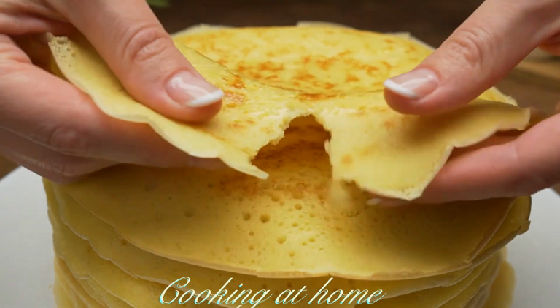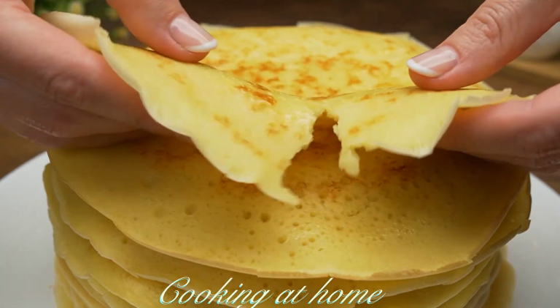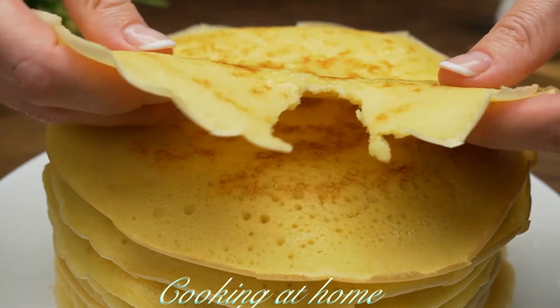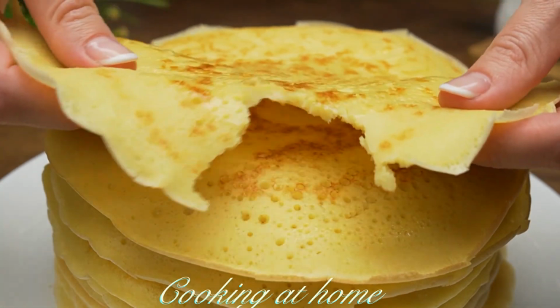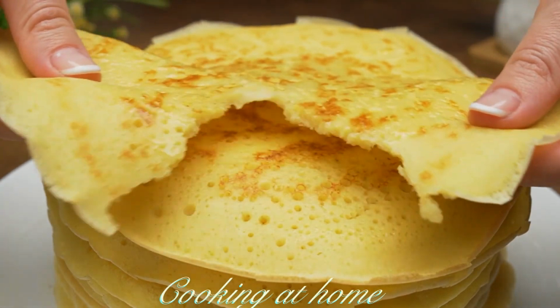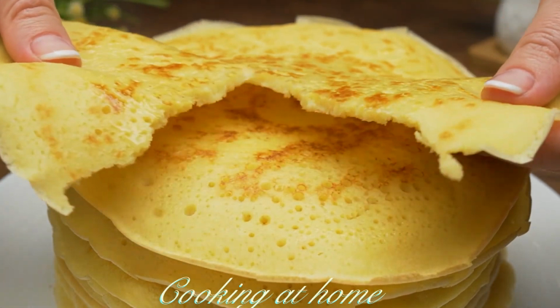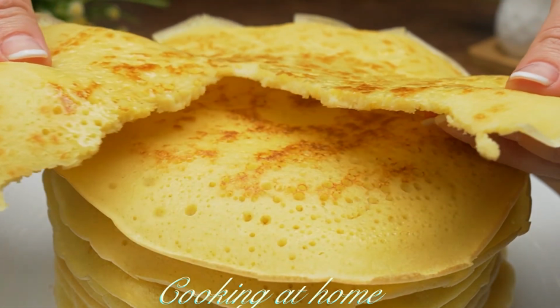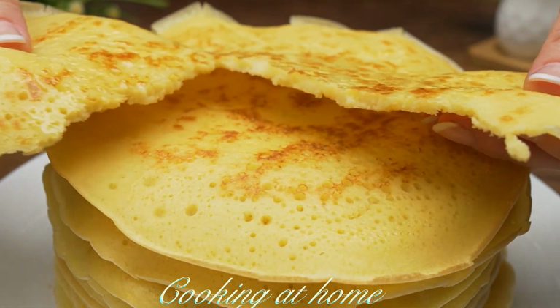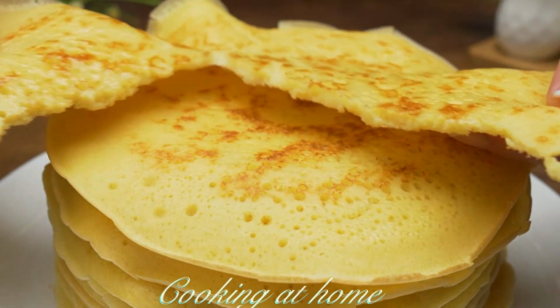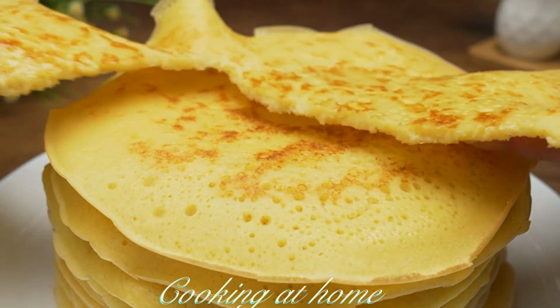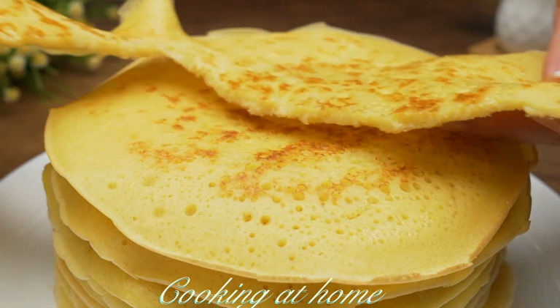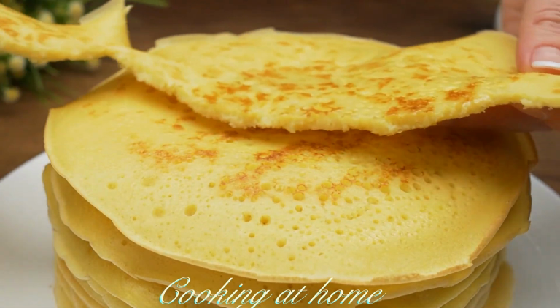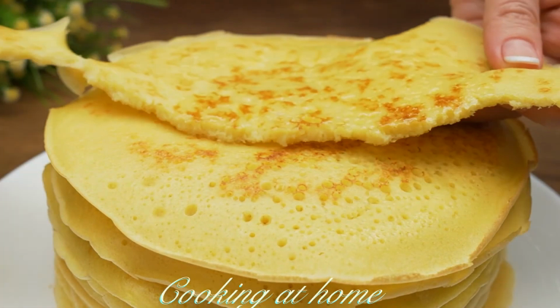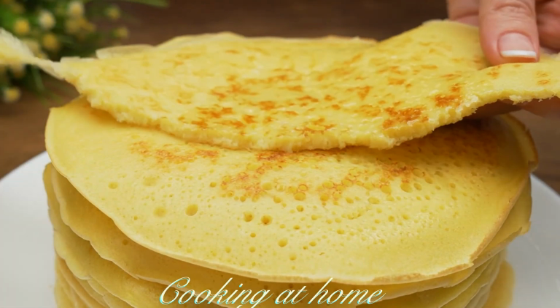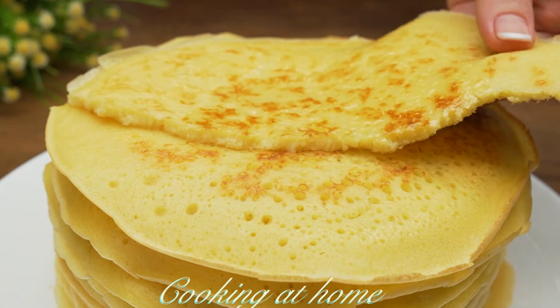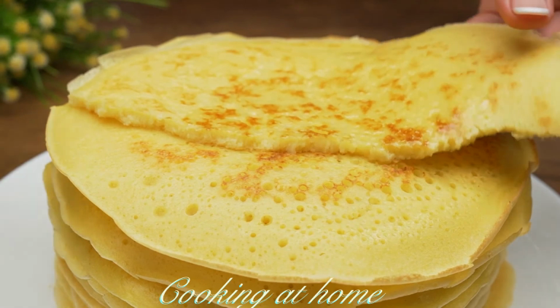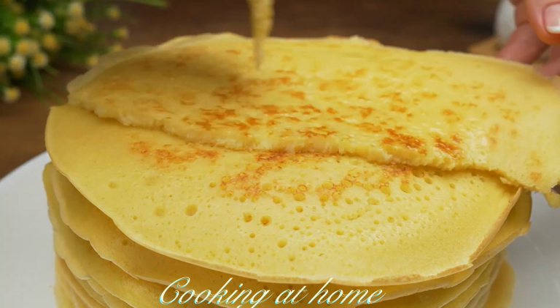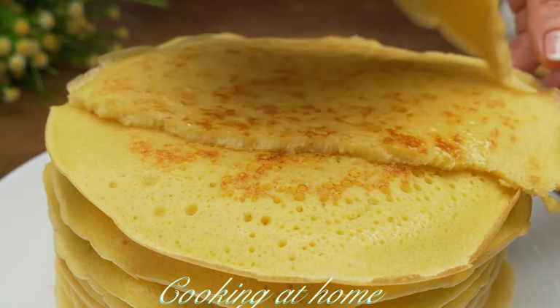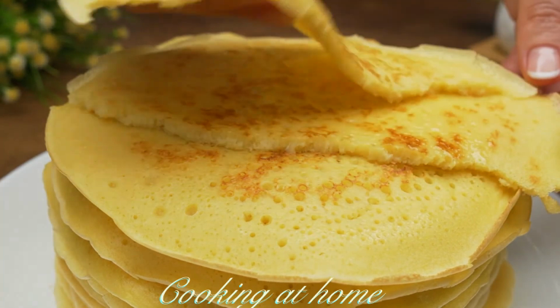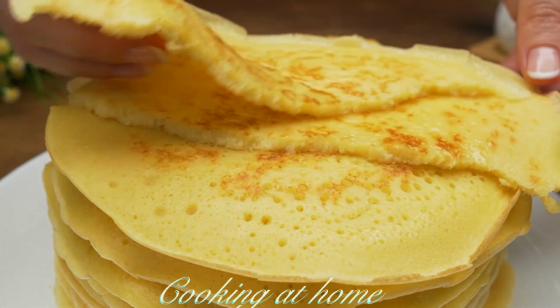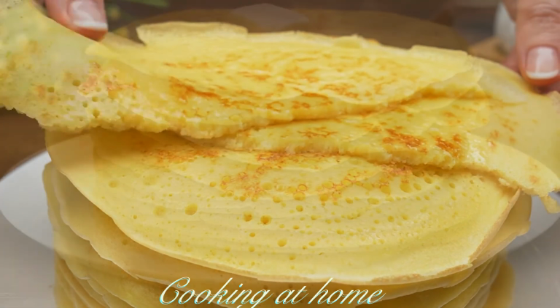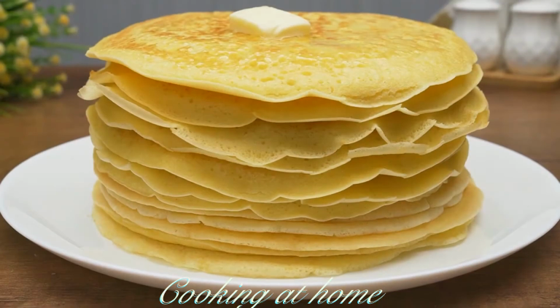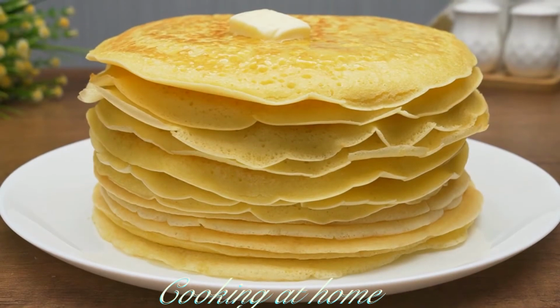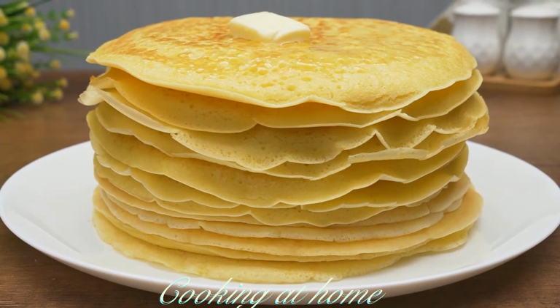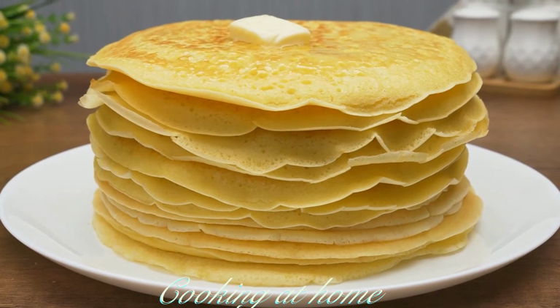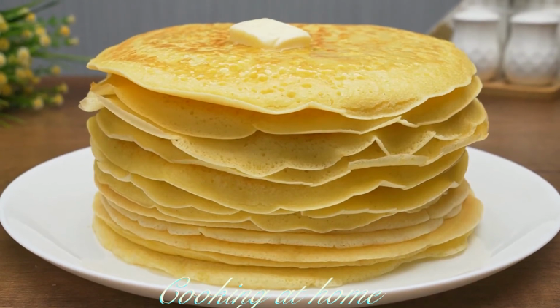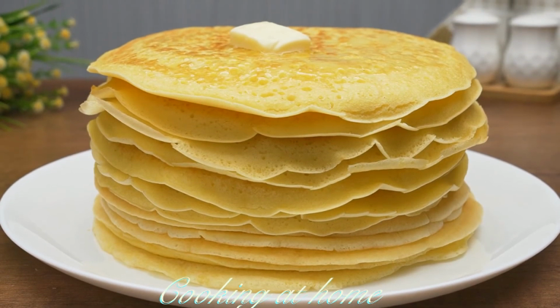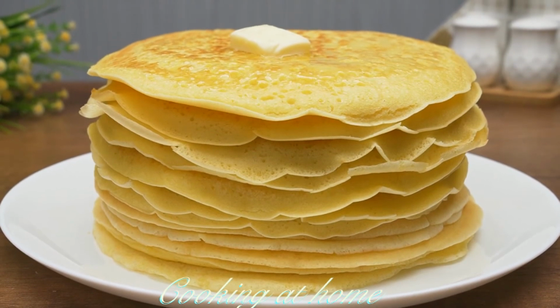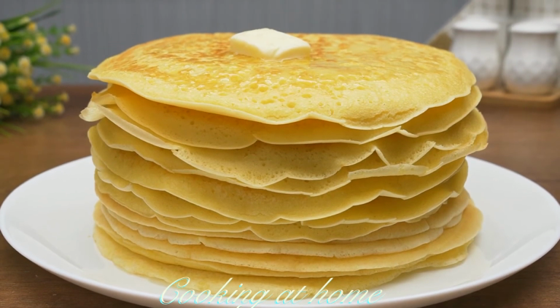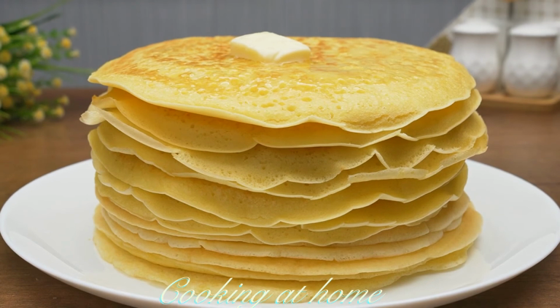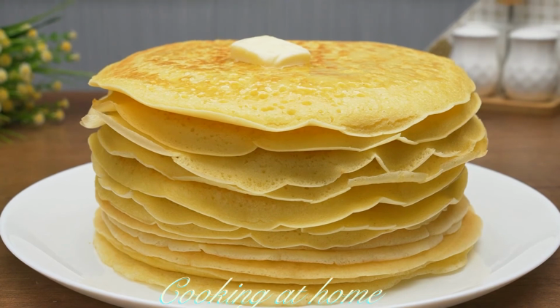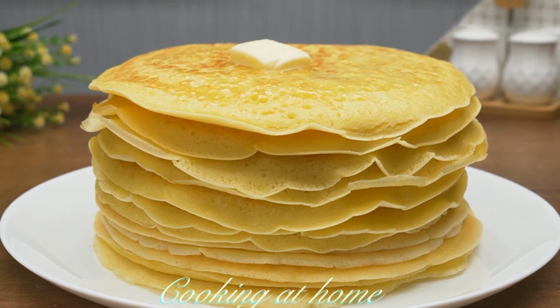They're super fluffy and super delicious, and super easy to make too. I hope you enjoyed this video — if you did, give me a like and subscribe to my channel to see more of my videos. Thank you for watching!